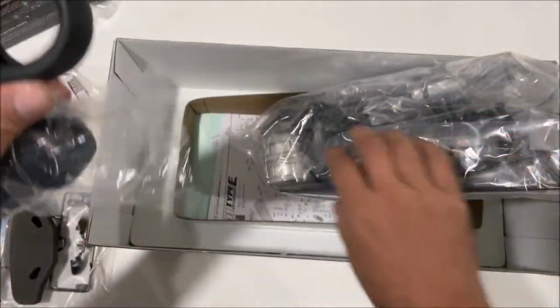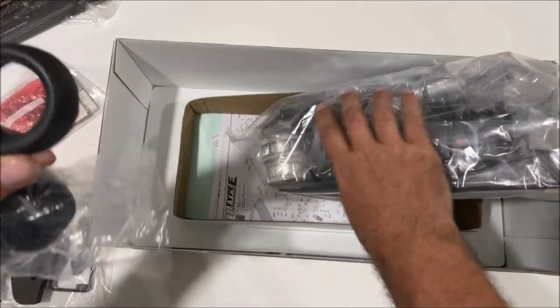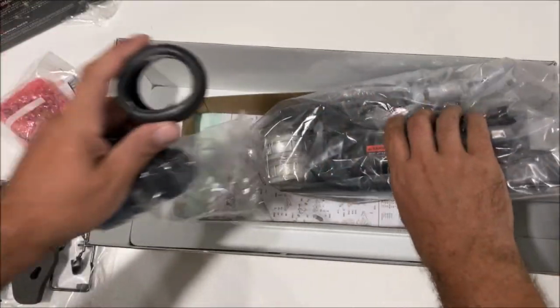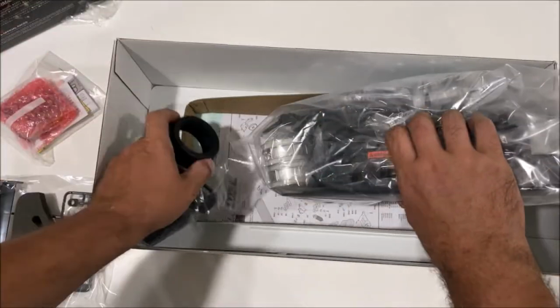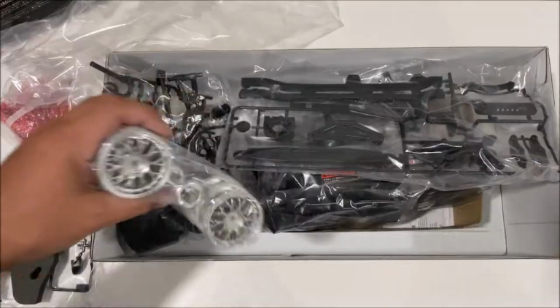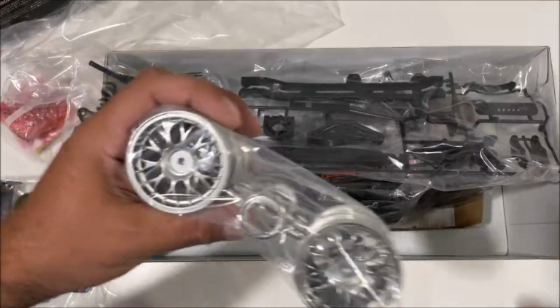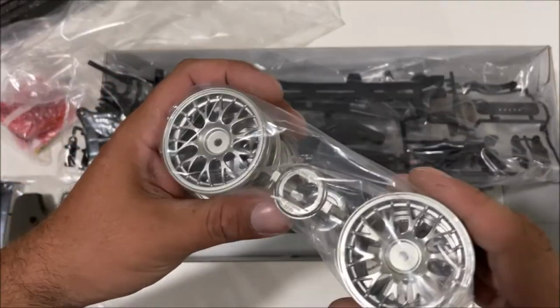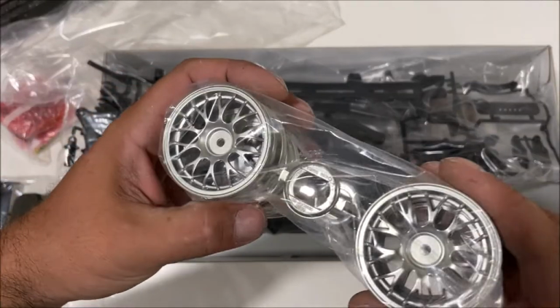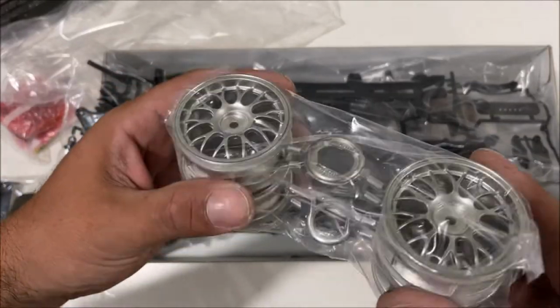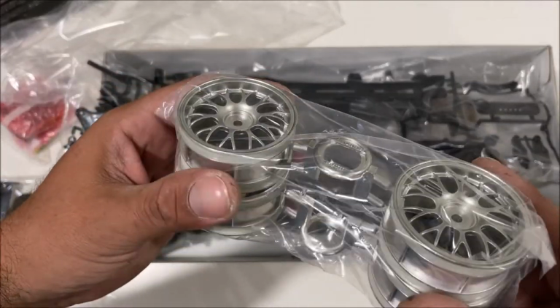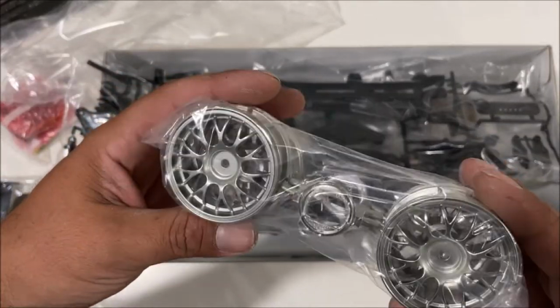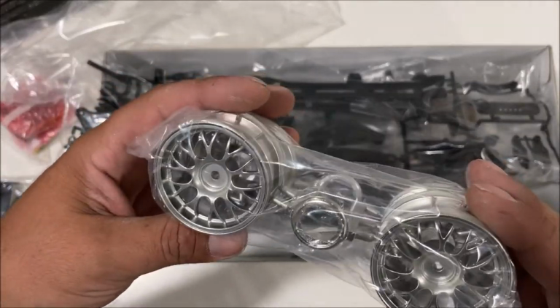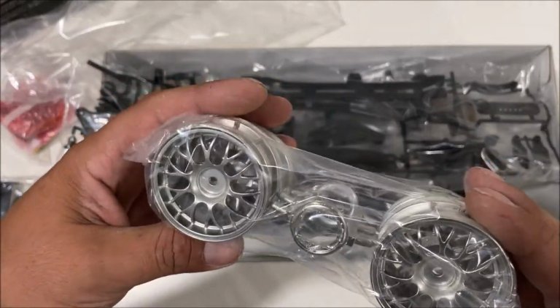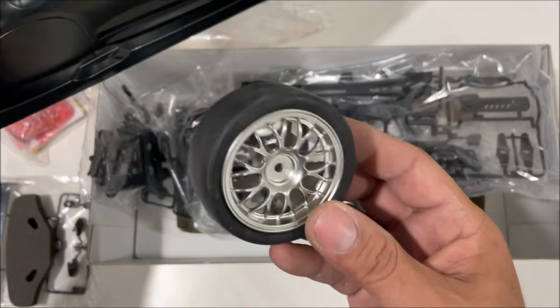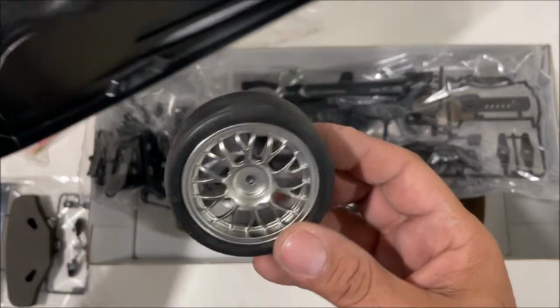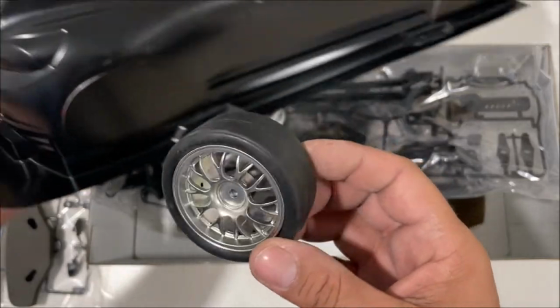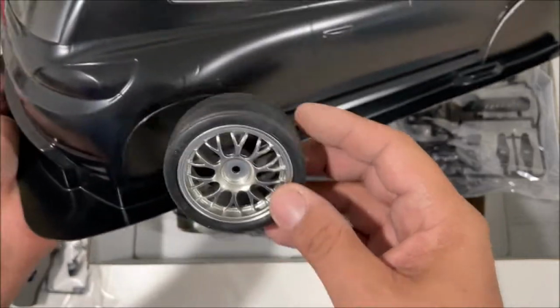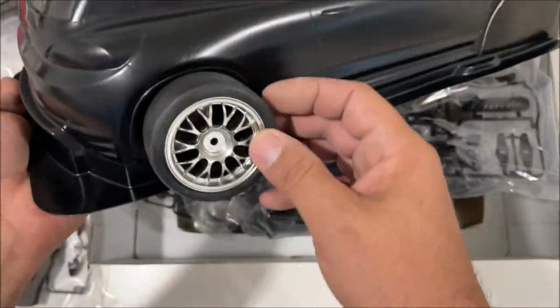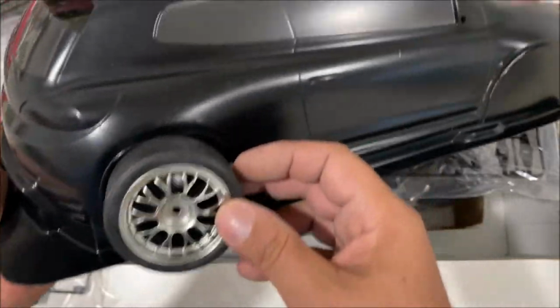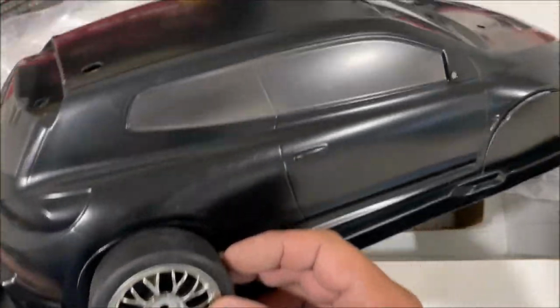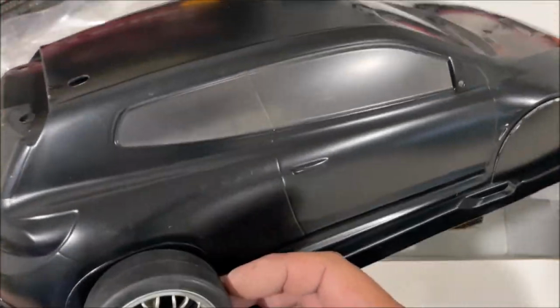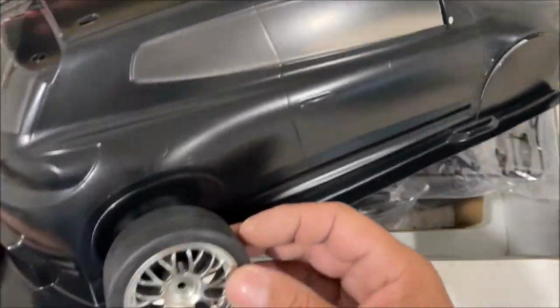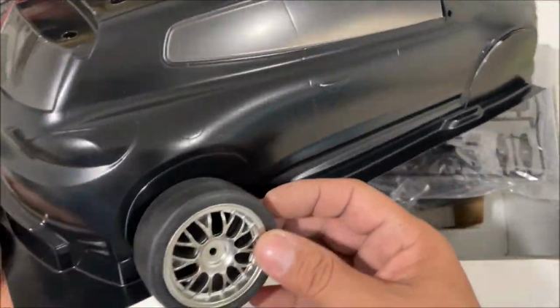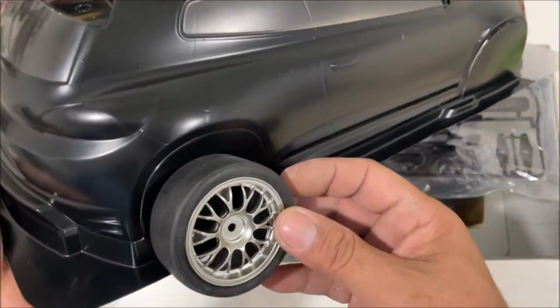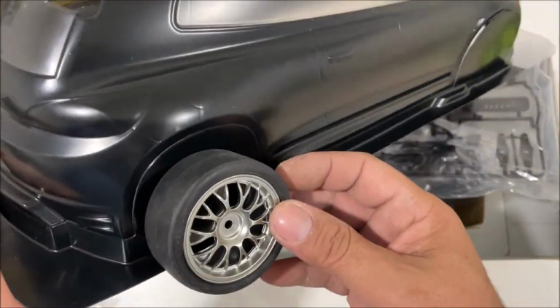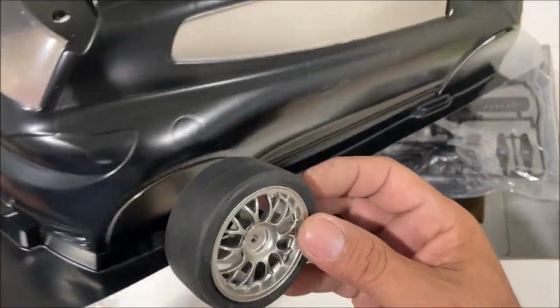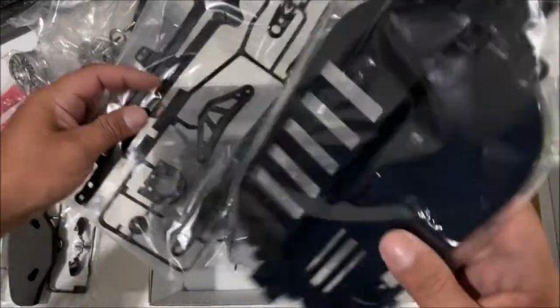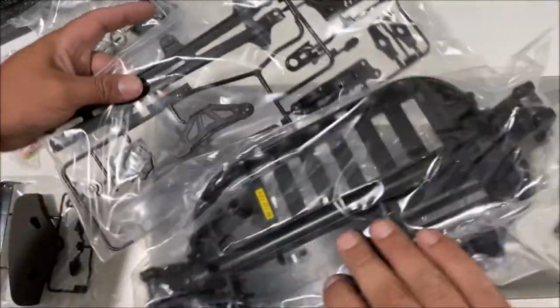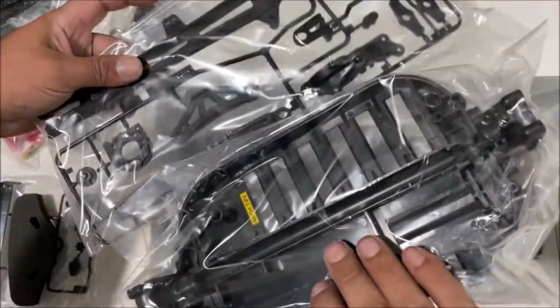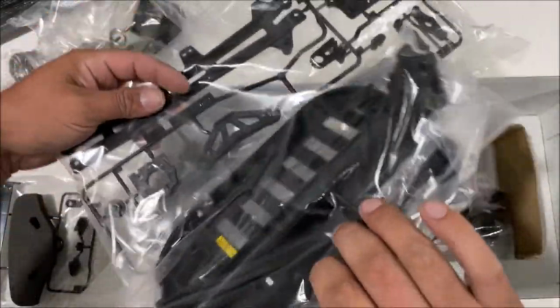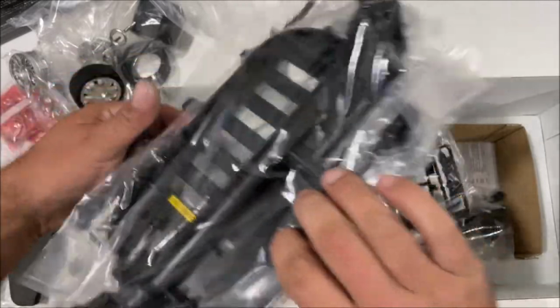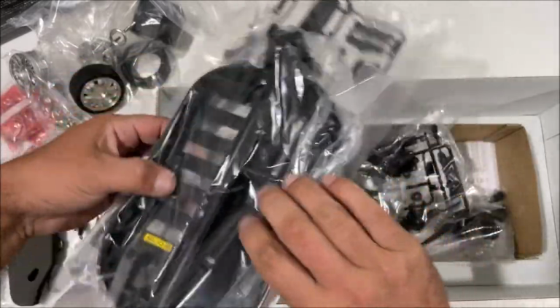Let's check the wheels out — oh my goodness, these wheels are beautiful. This stuff is just such high quality. It looks like a real car, and this will be my first time ever building a chassis like this. I'm very excited.